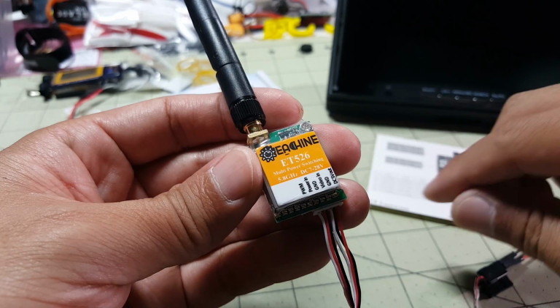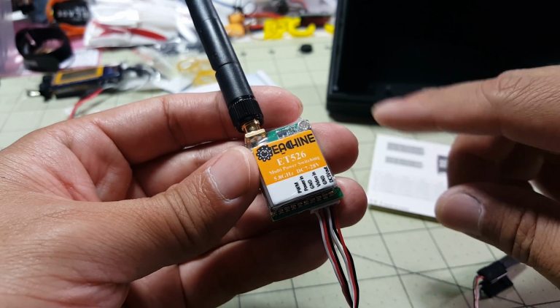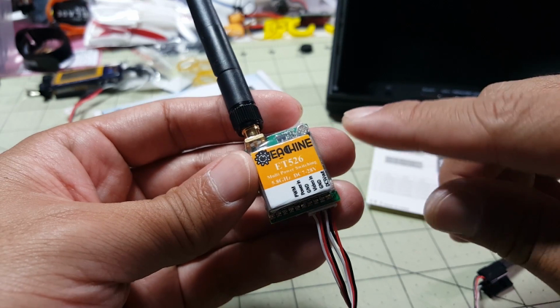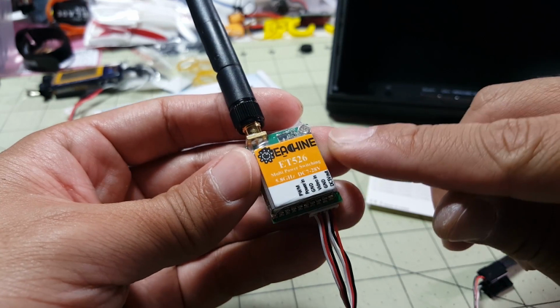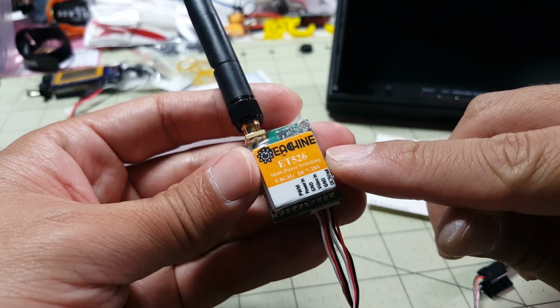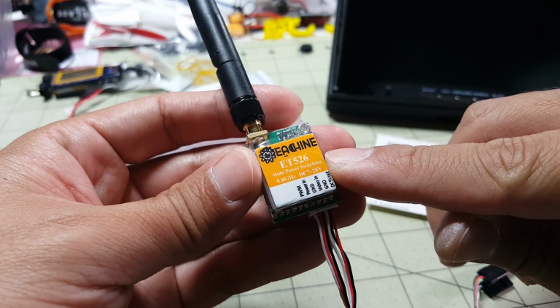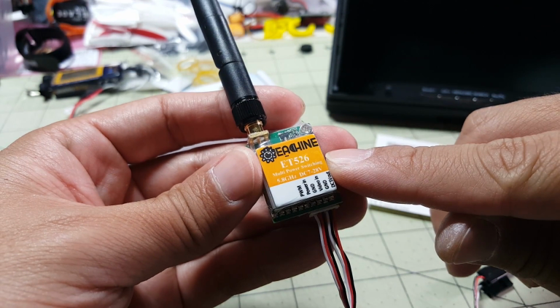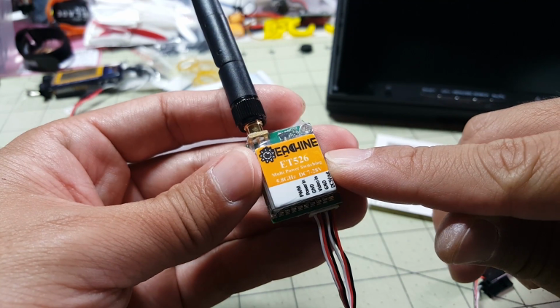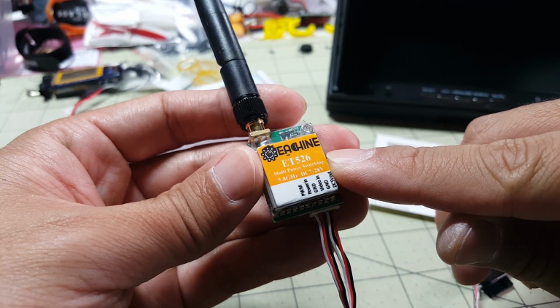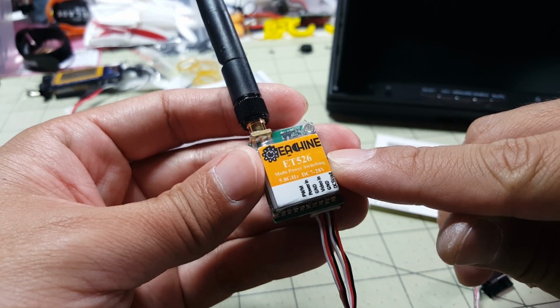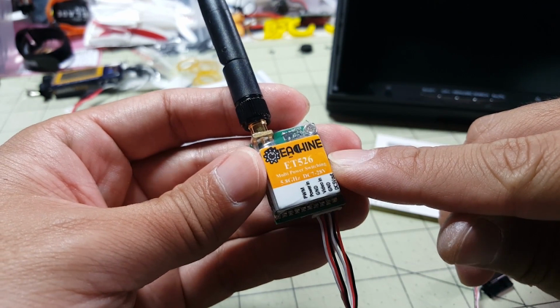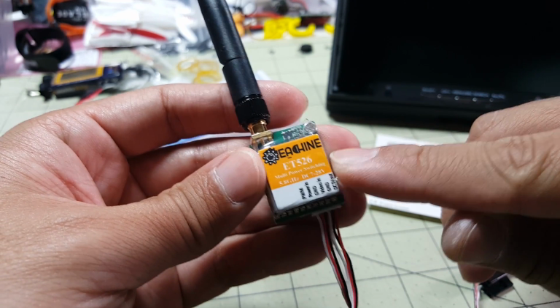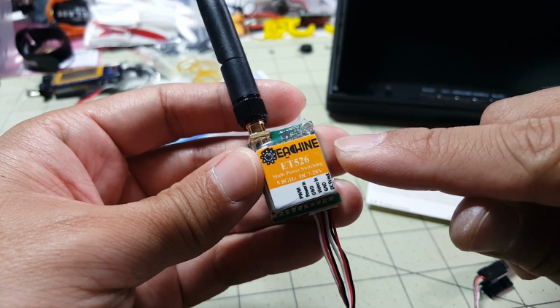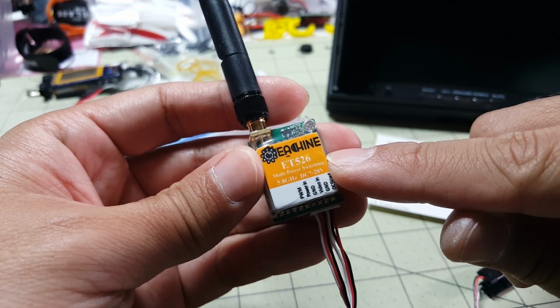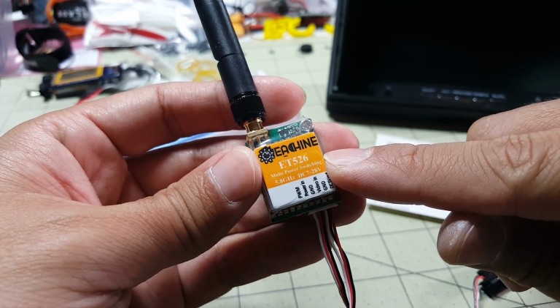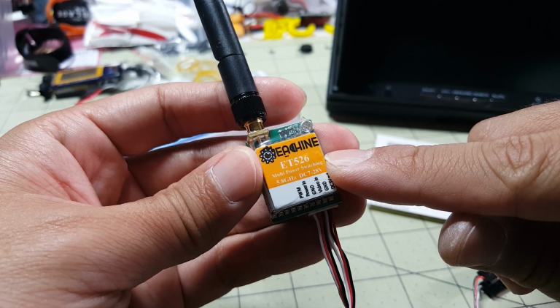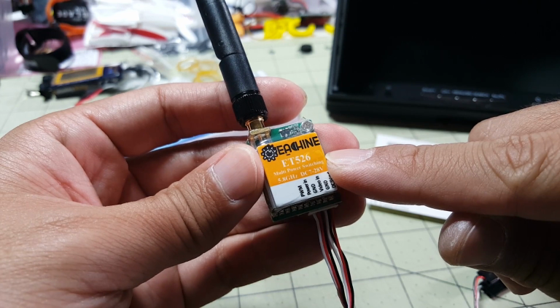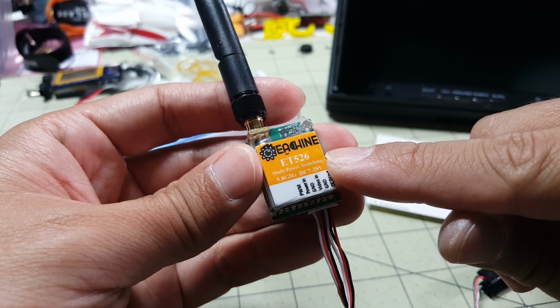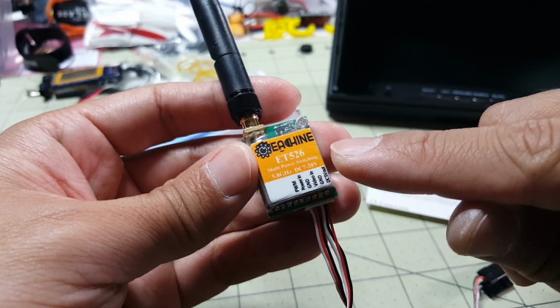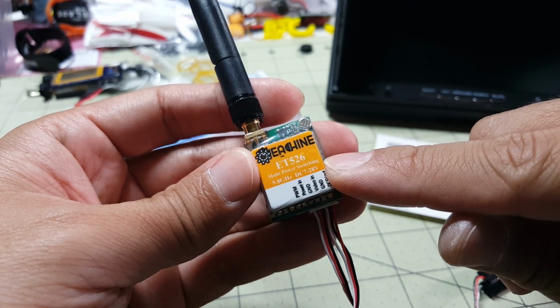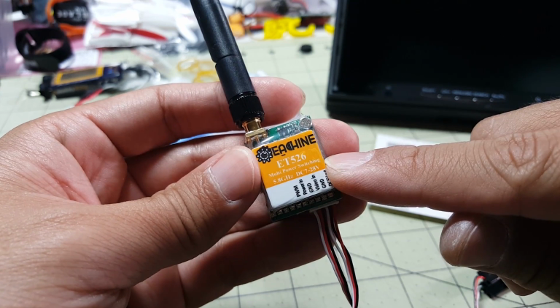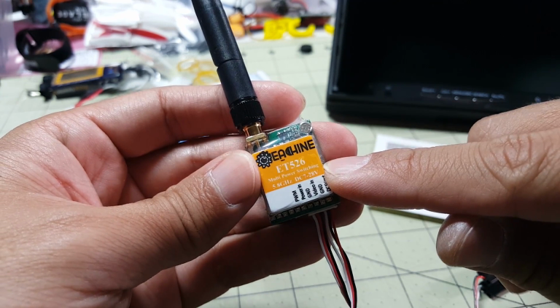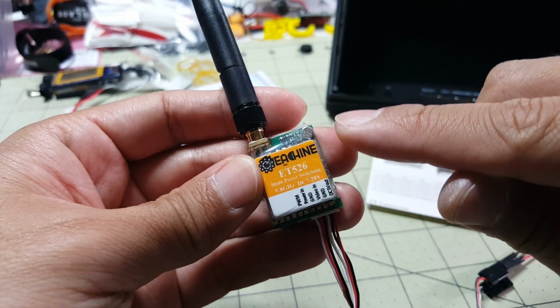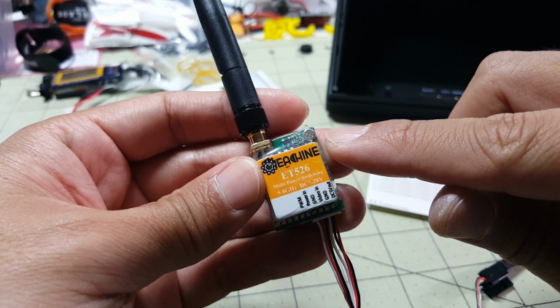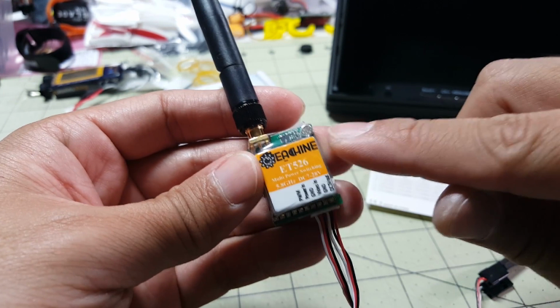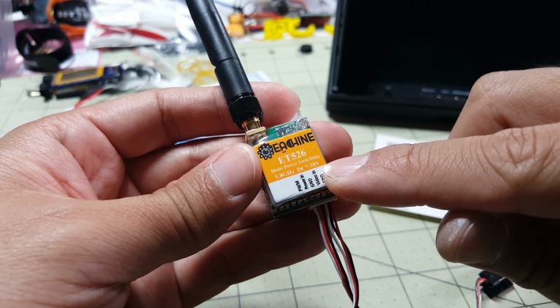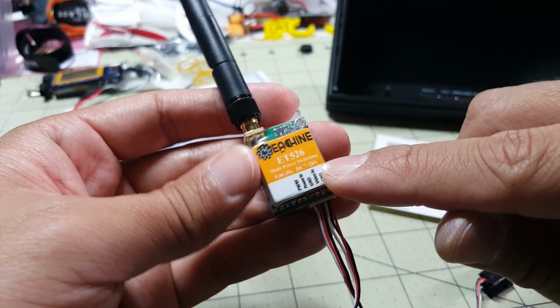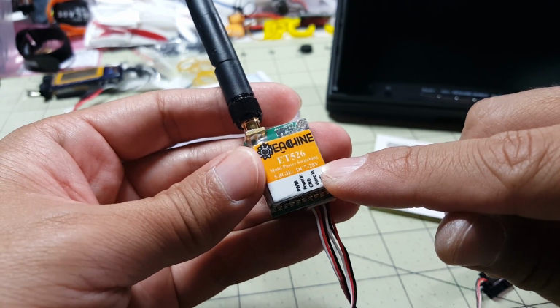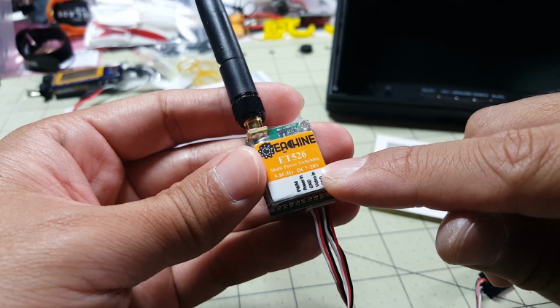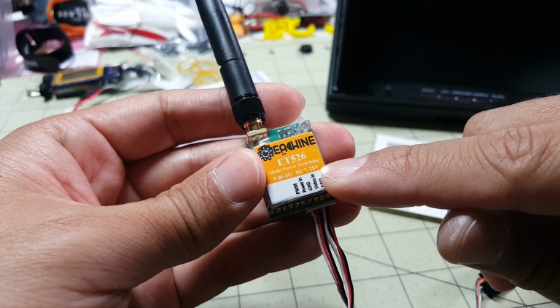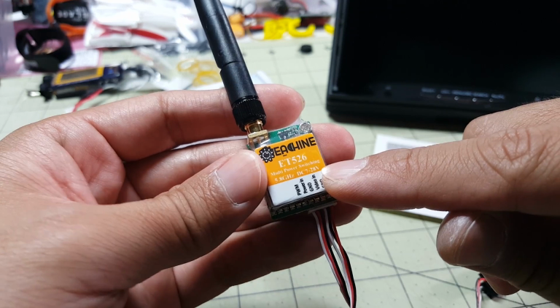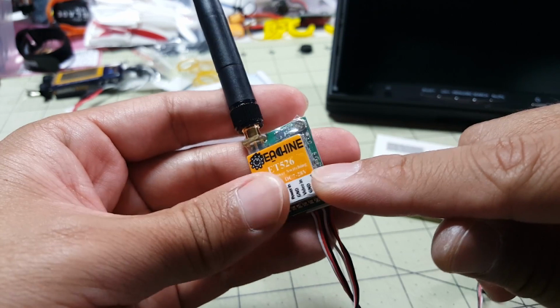In this video we're going to be taking a look at this new video transmitter that just came out from Eachine — it's the ET526. What's cool about it is it has audio and it has multi power switching.